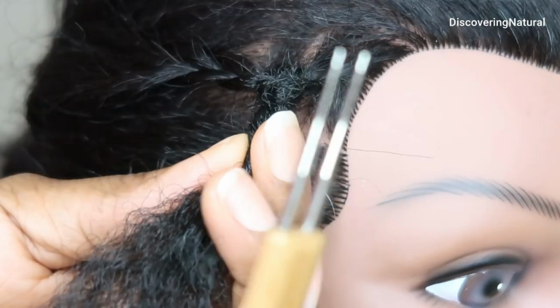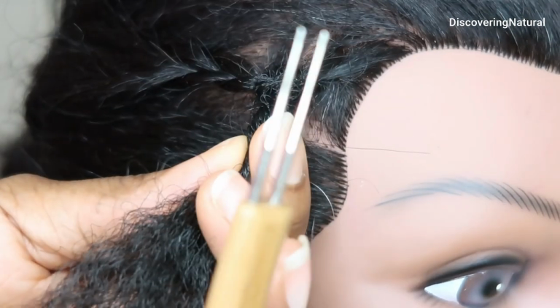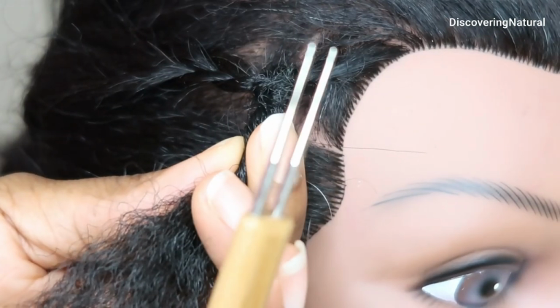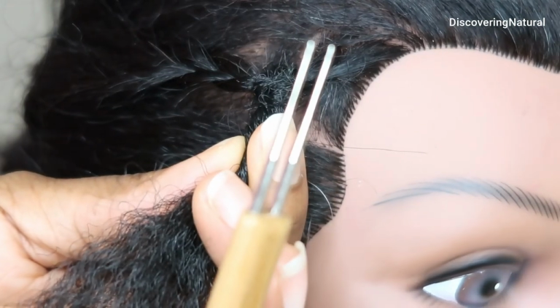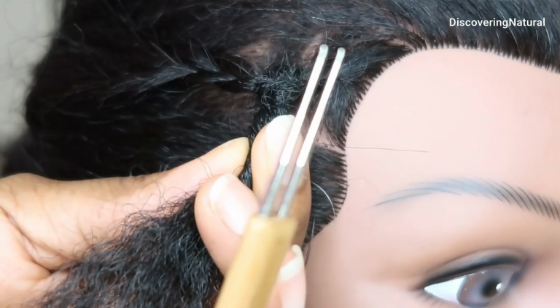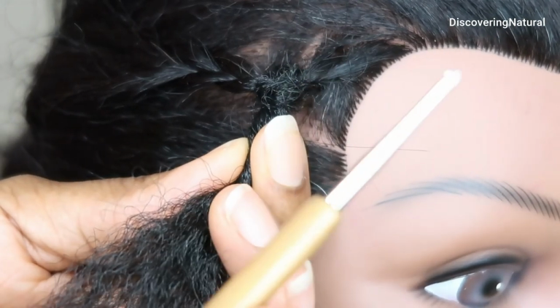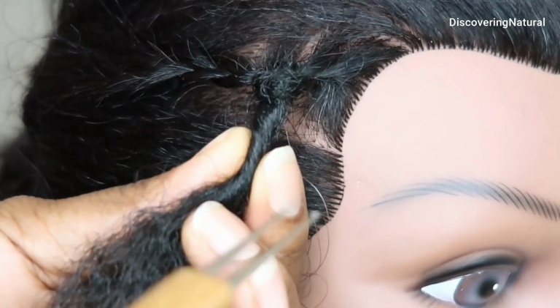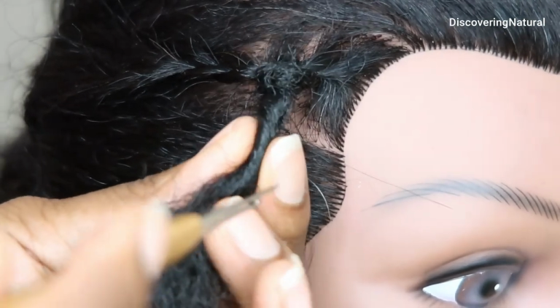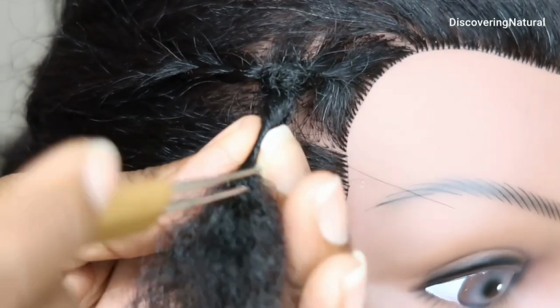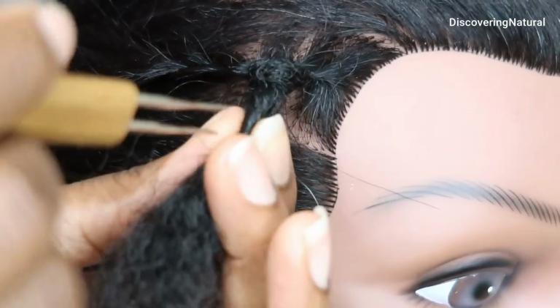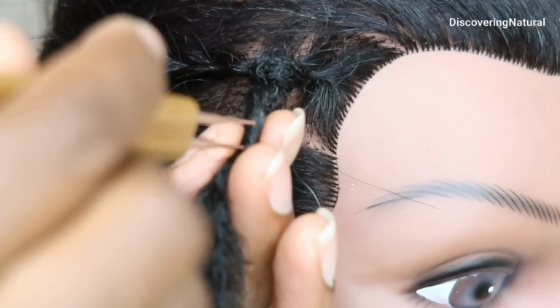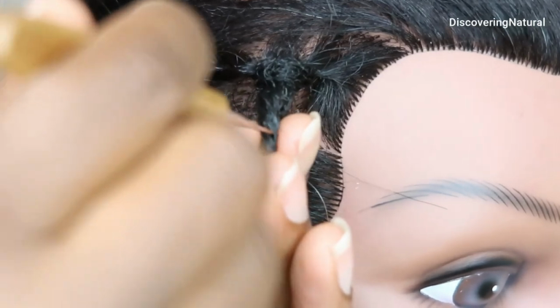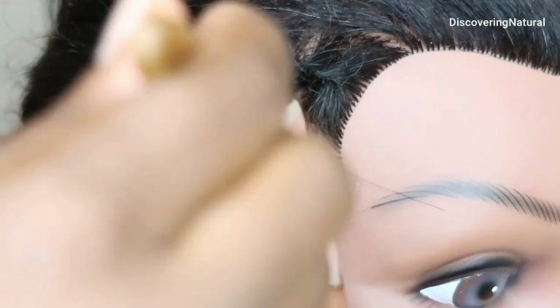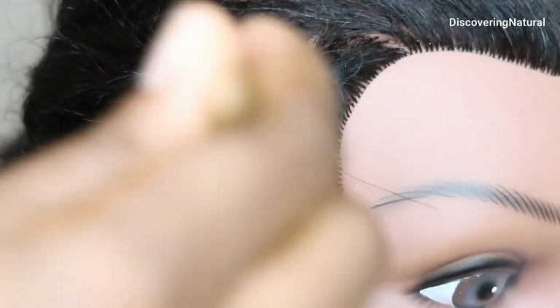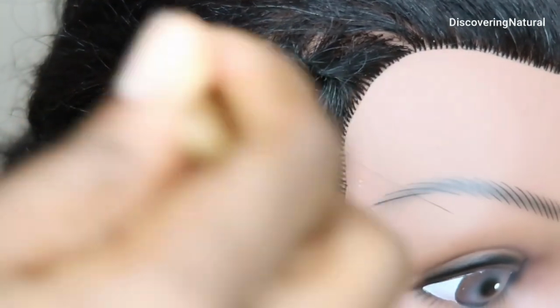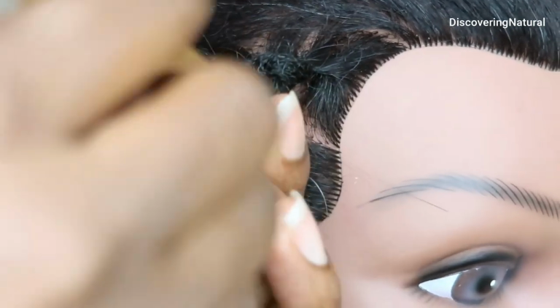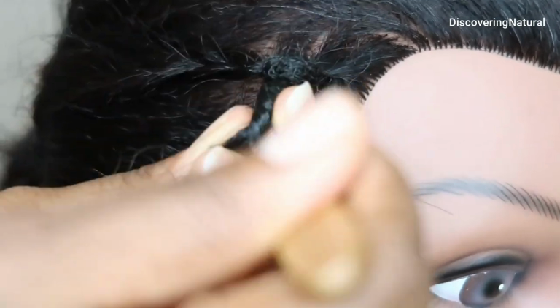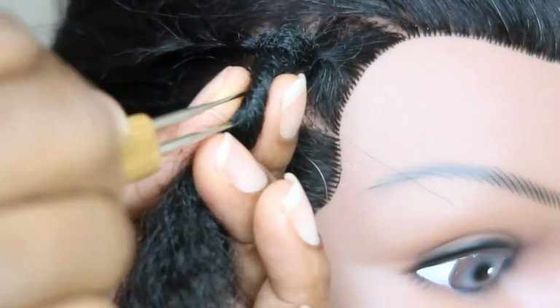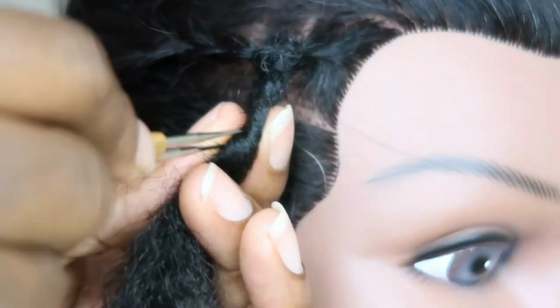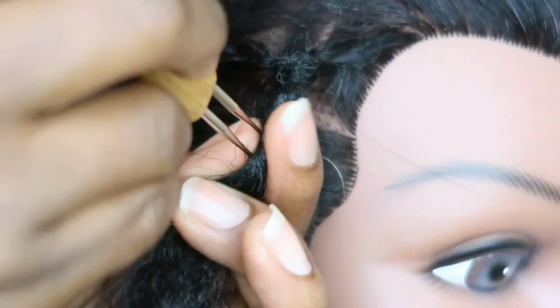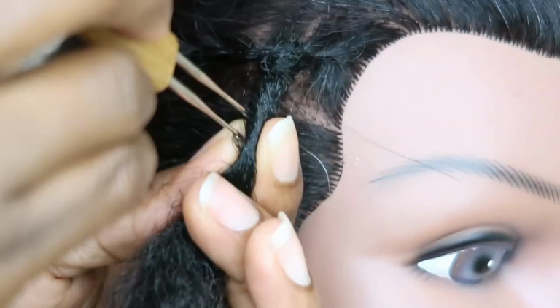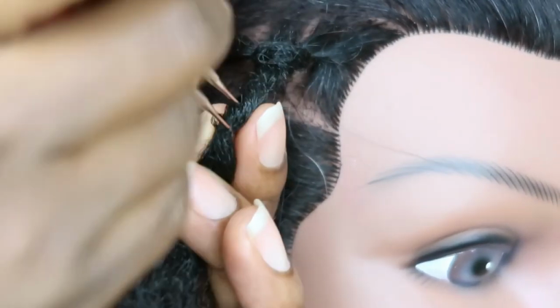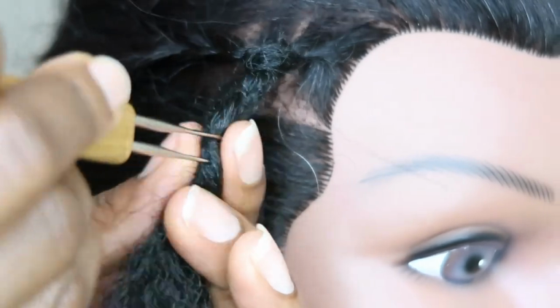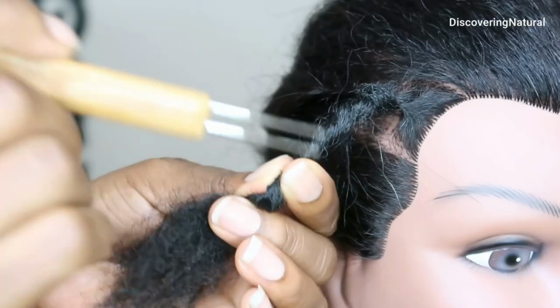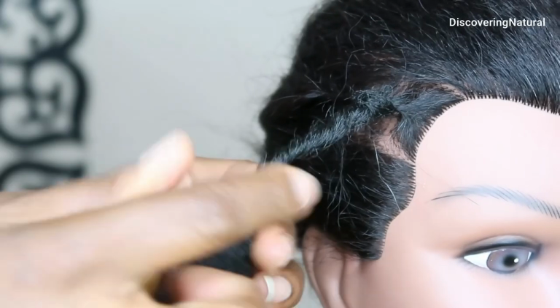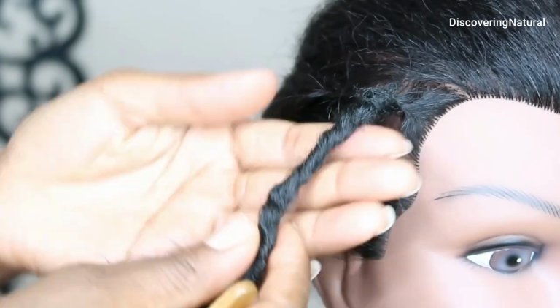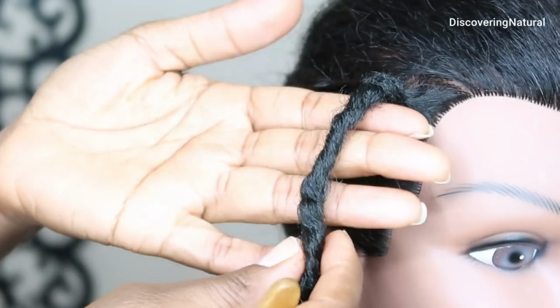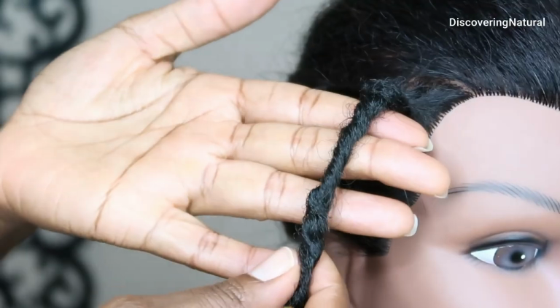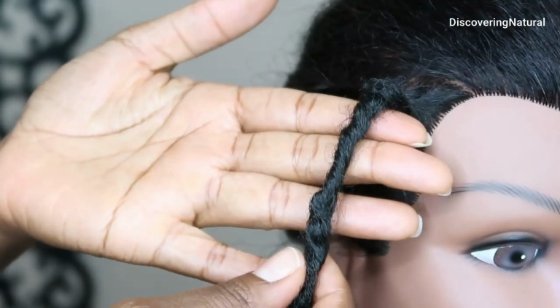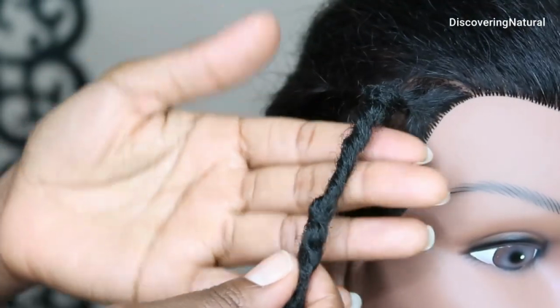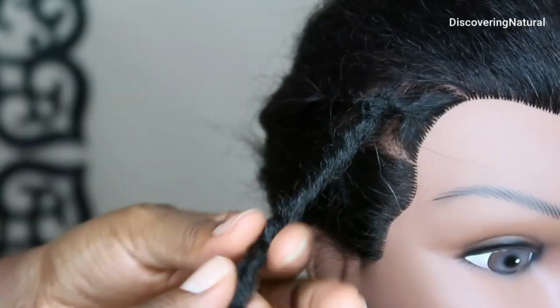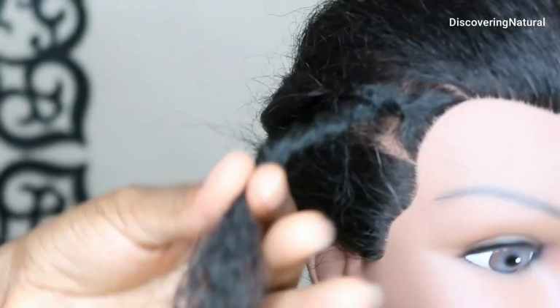This is the two-prong needle and using the two-prong needle, we can also do the interlocking. So you can see it's already forming — the lock's already forming.